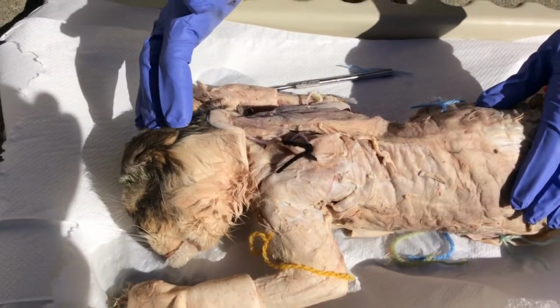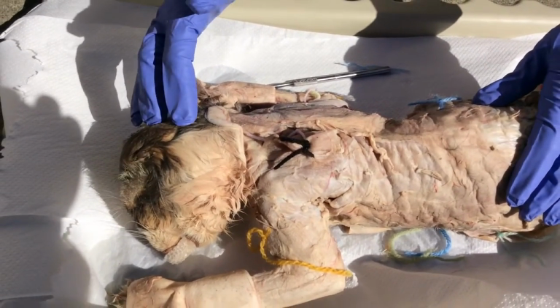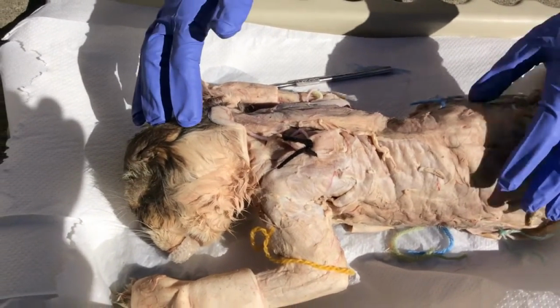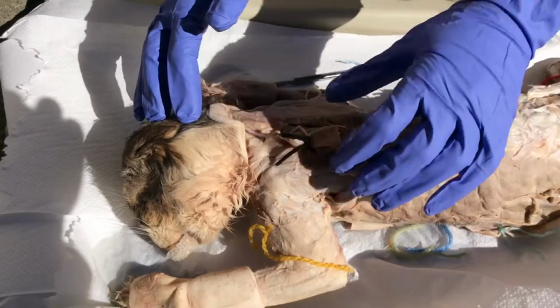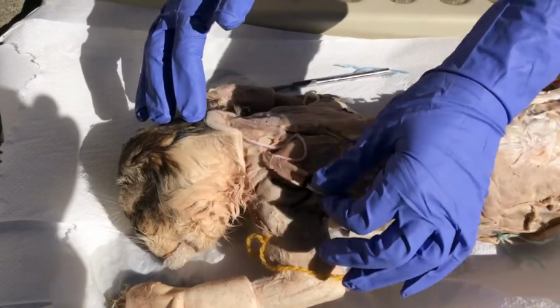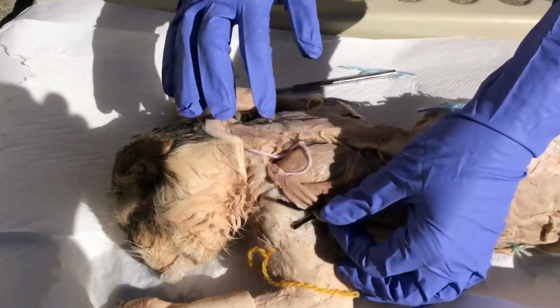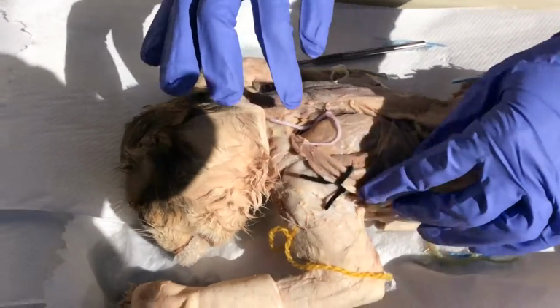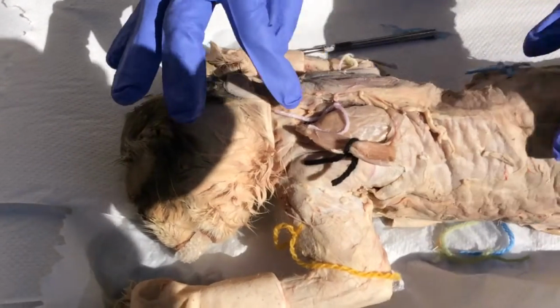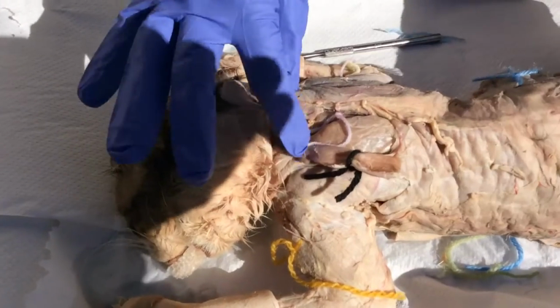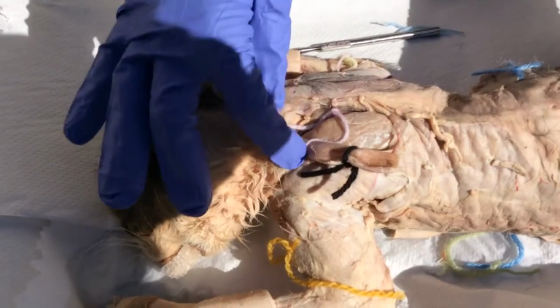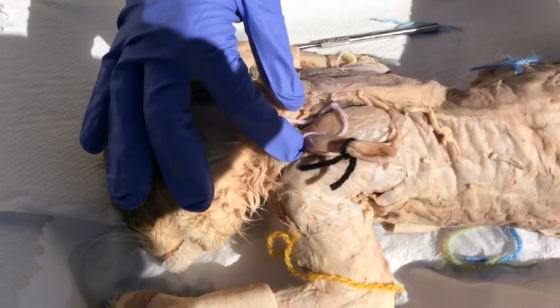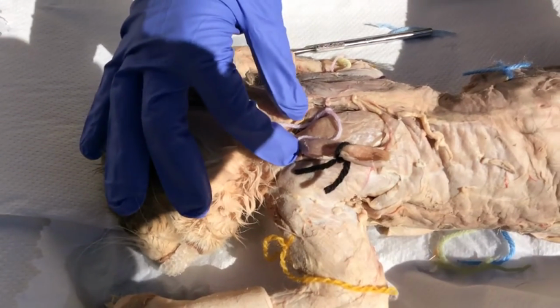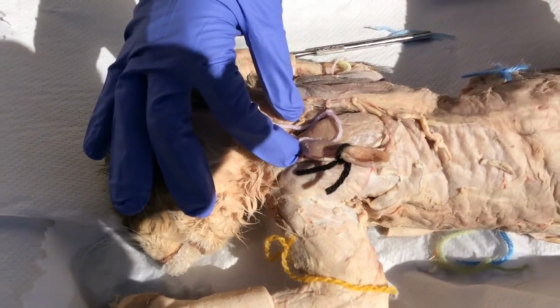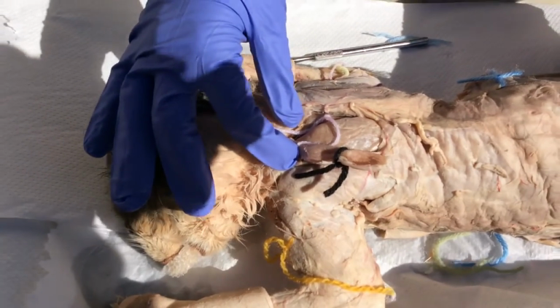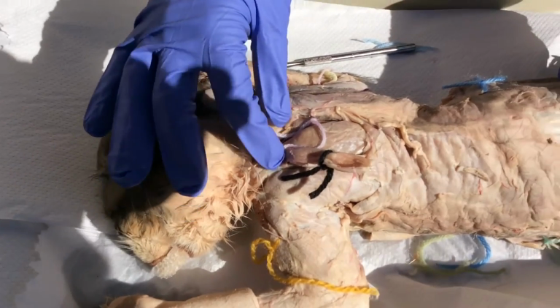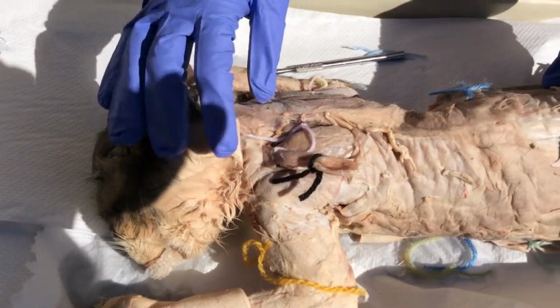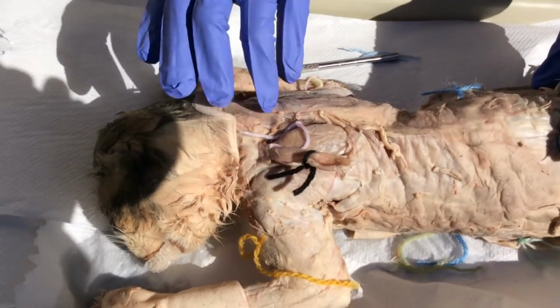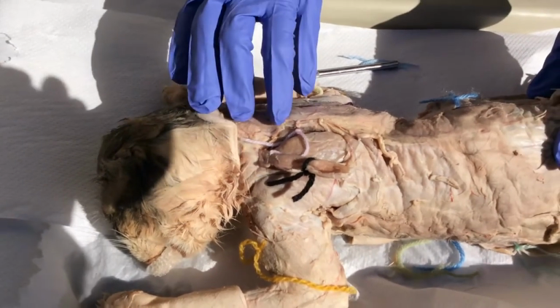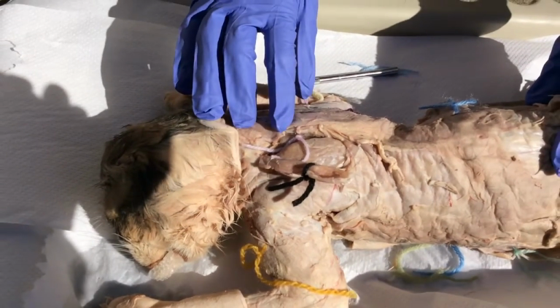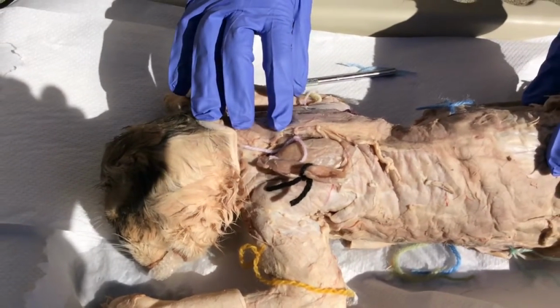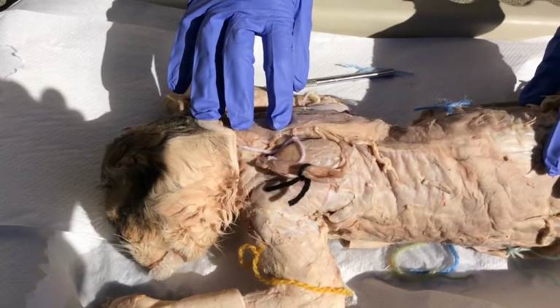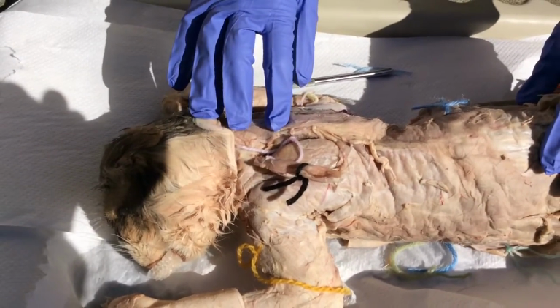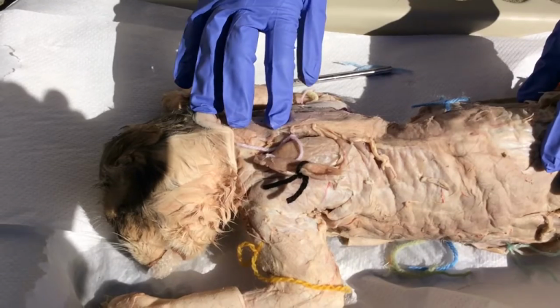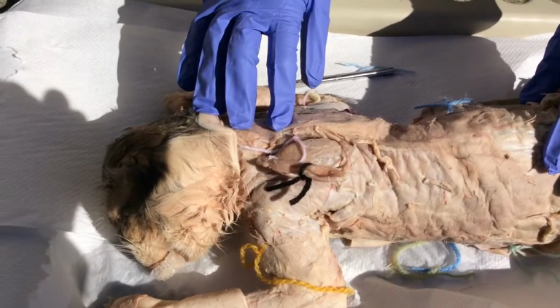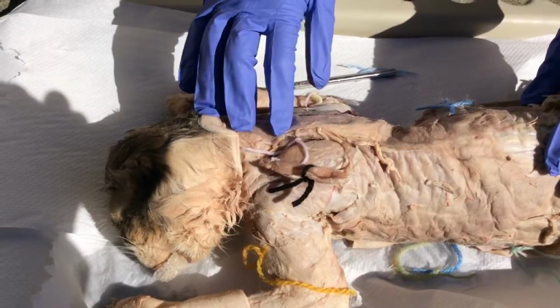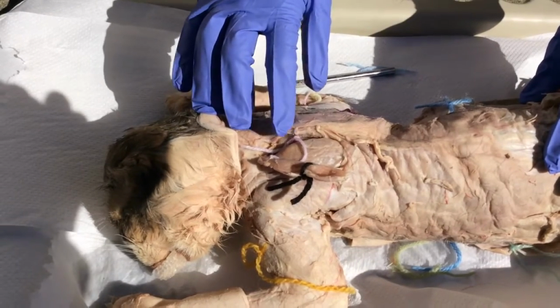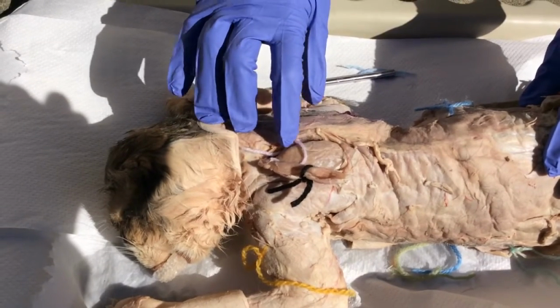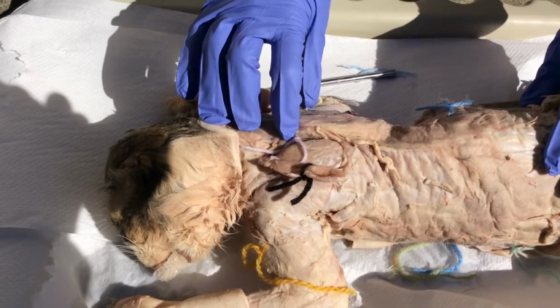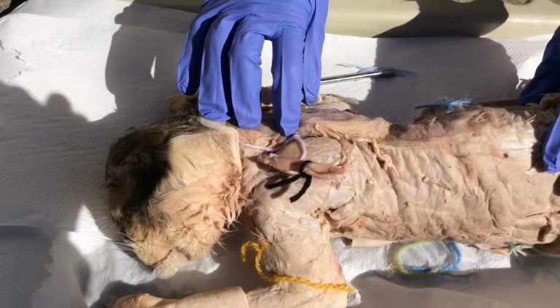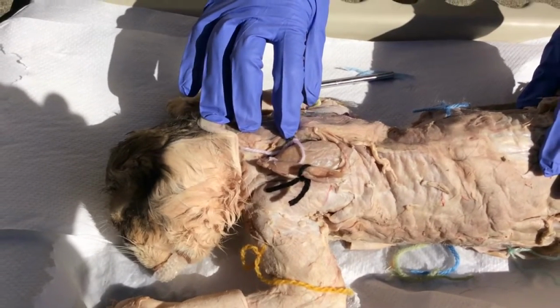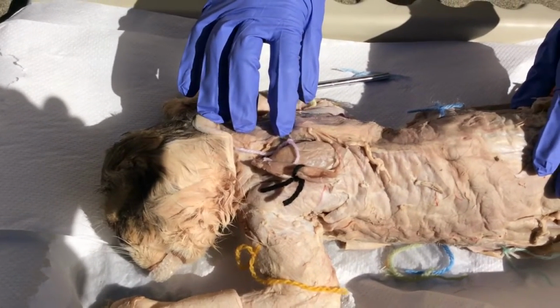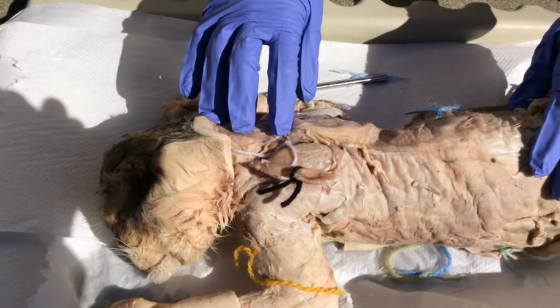The rhomboid muscle is directly in the middle in pink. The rhomboid moves the scapula and is a deep, most medial muscle in the upper back.